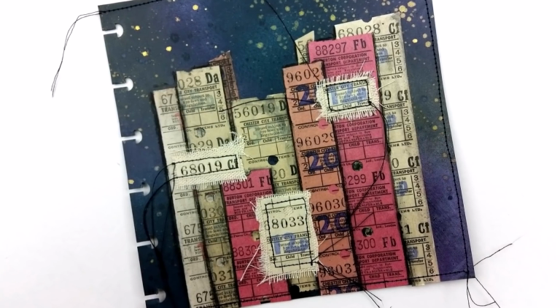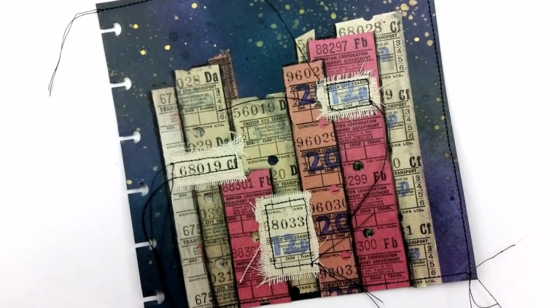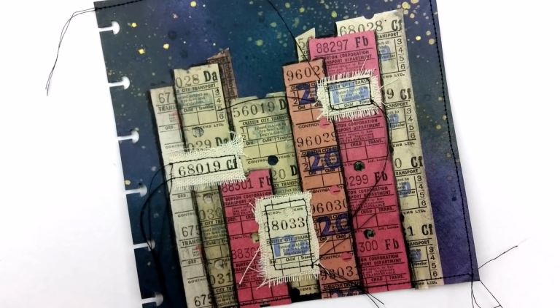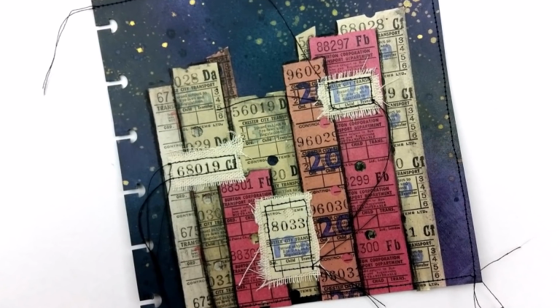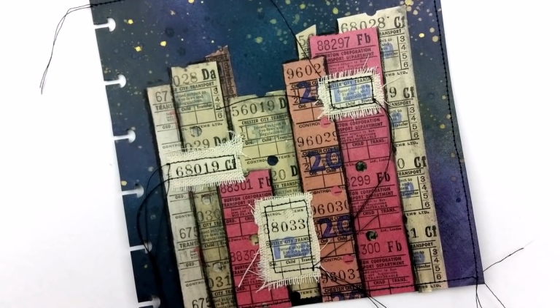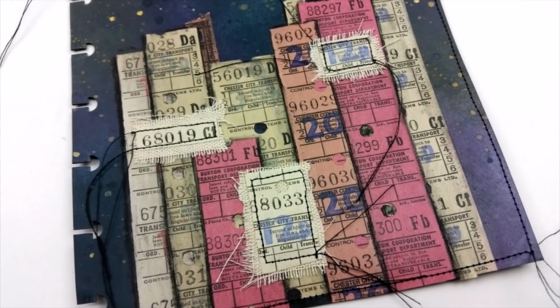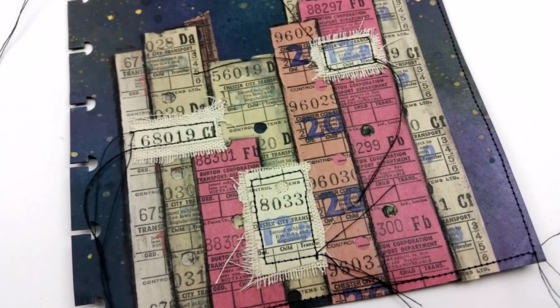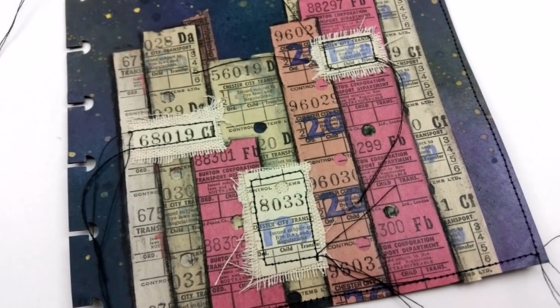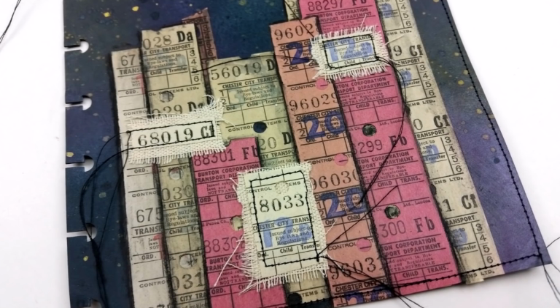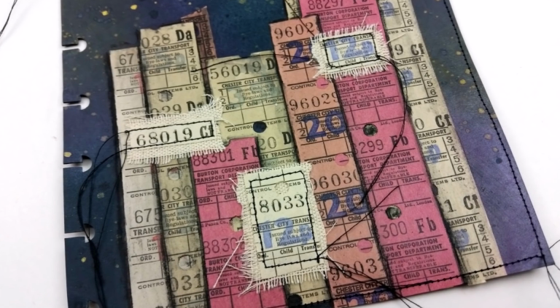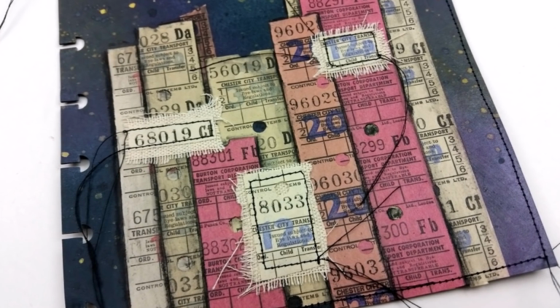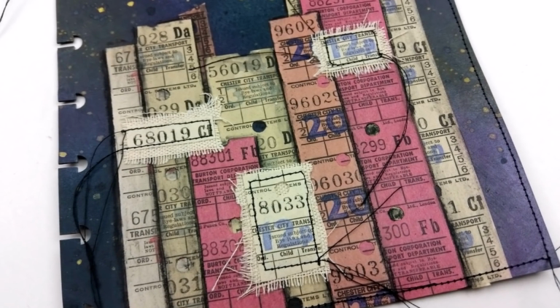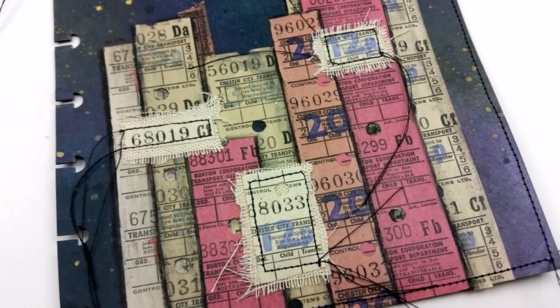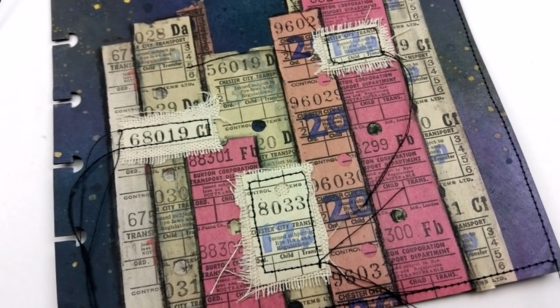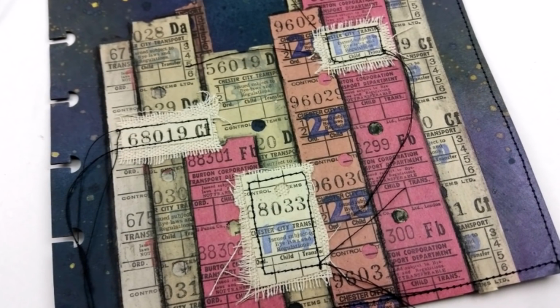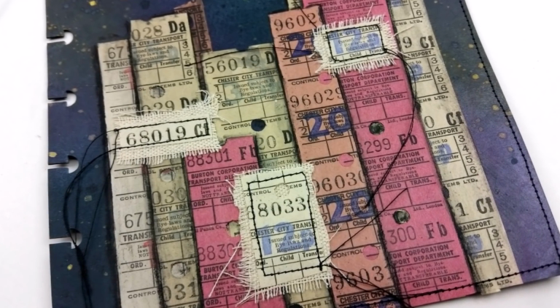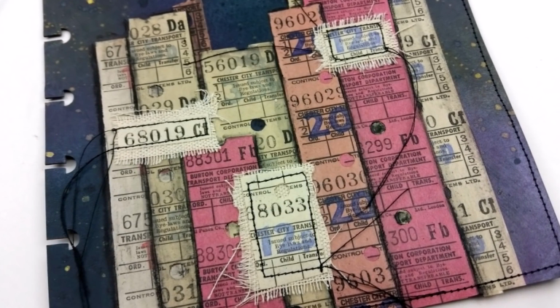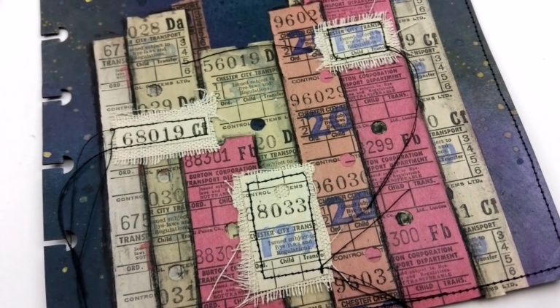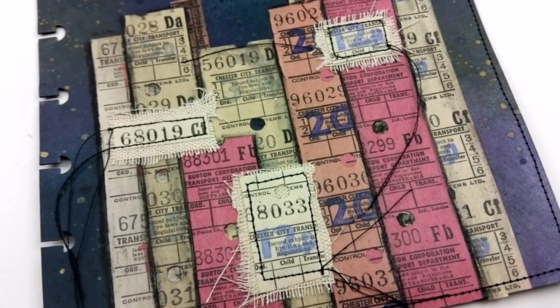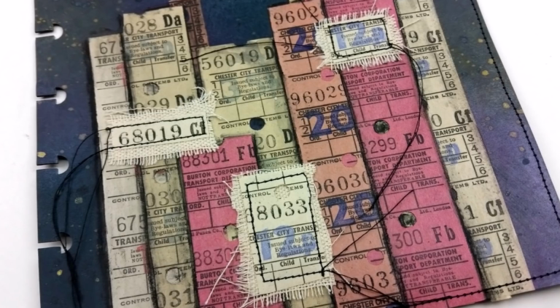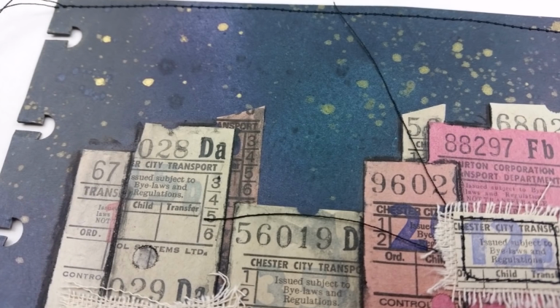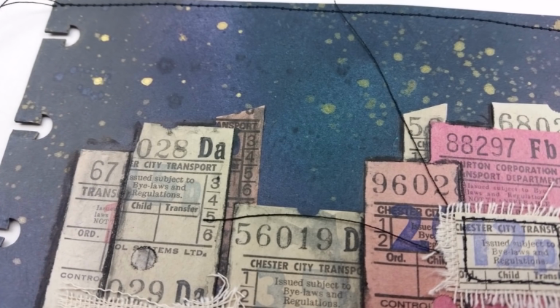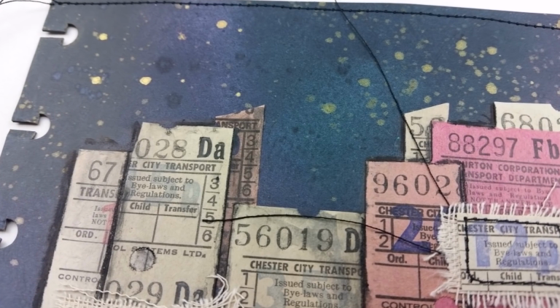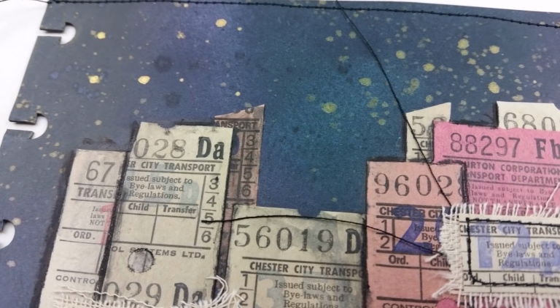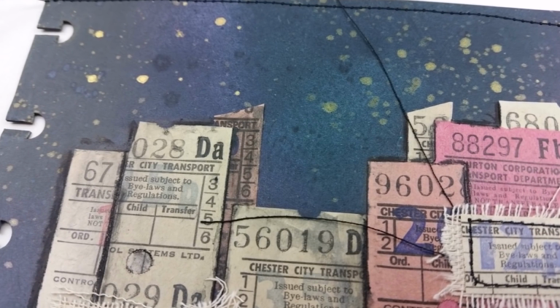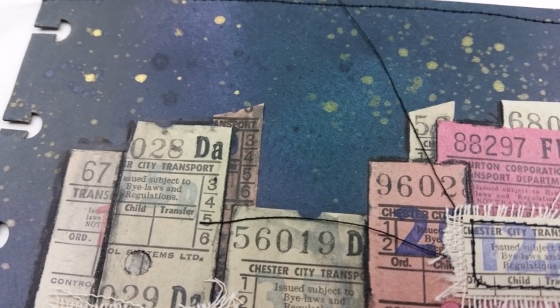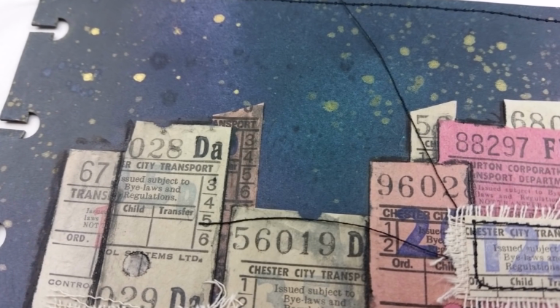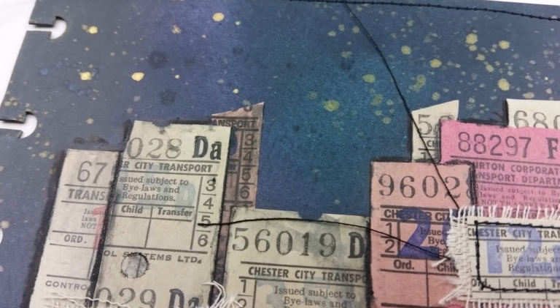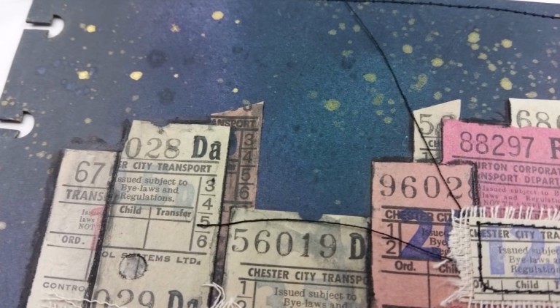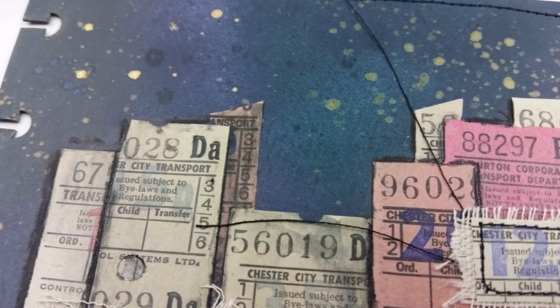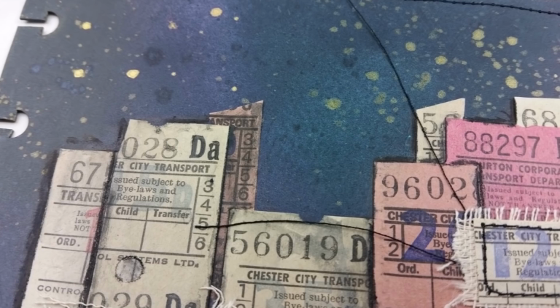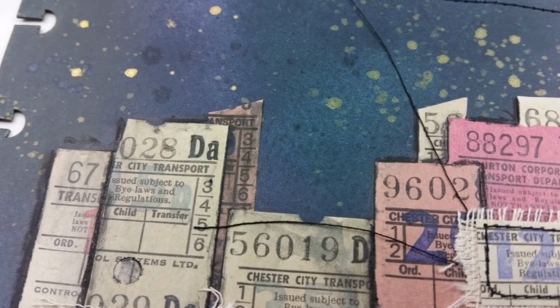I have these packs for sale in my Etsy if you're interested. There are so many other things you could use to do this technique. I'm excited to use these tickets in other ways too — I'm super excited to get them and share them with you guys as well.